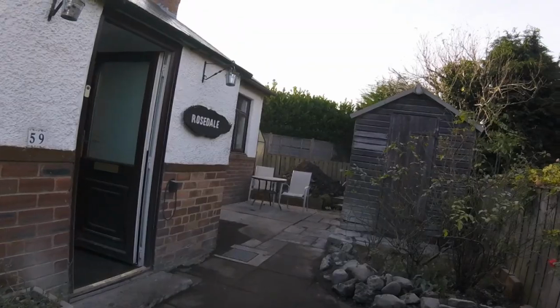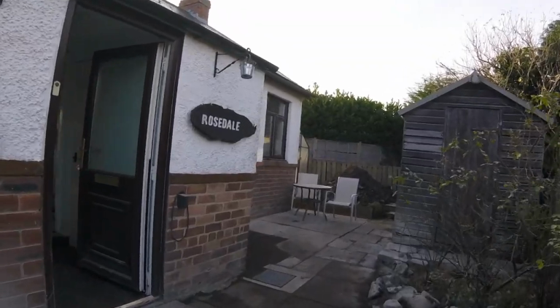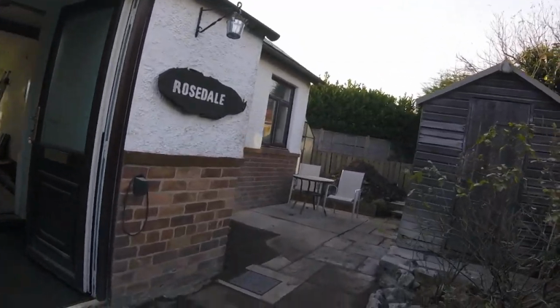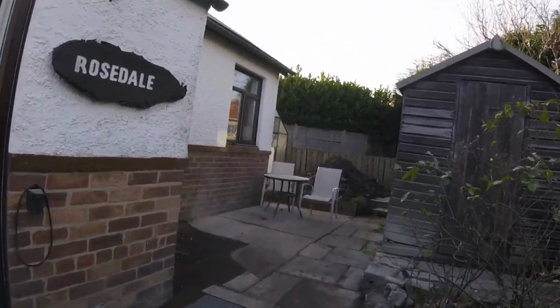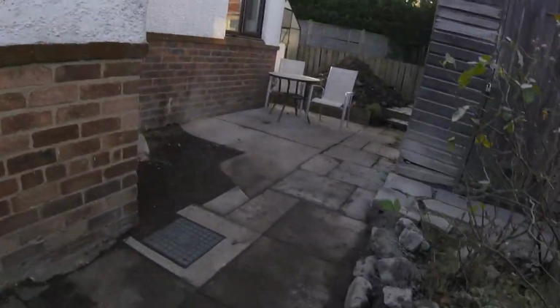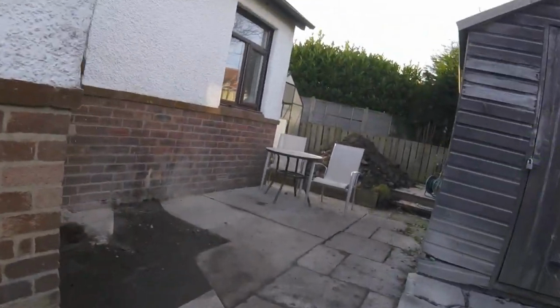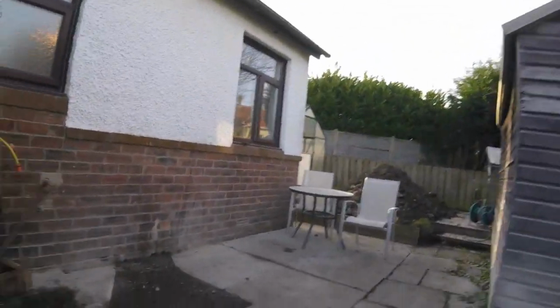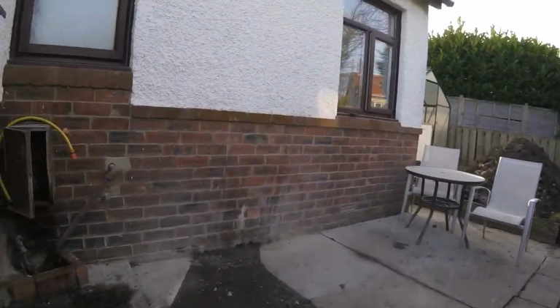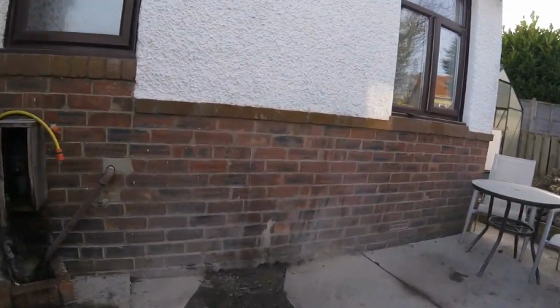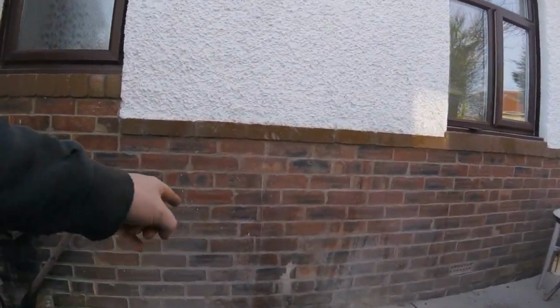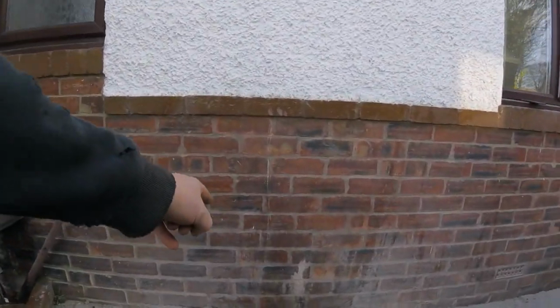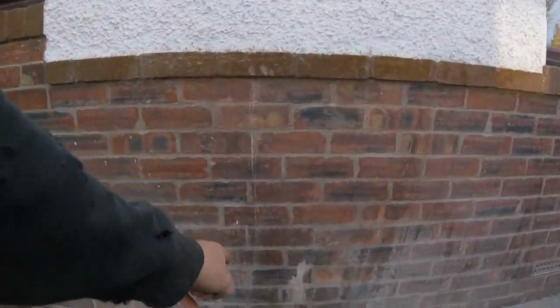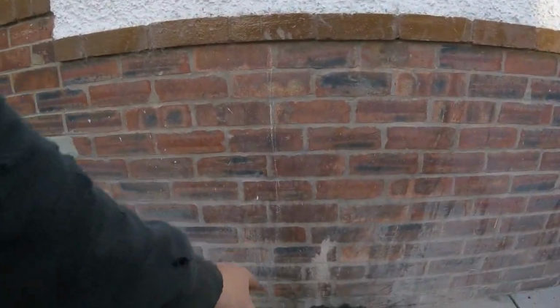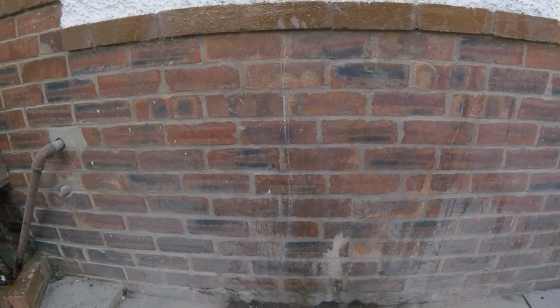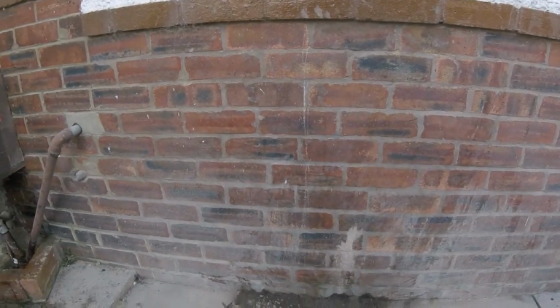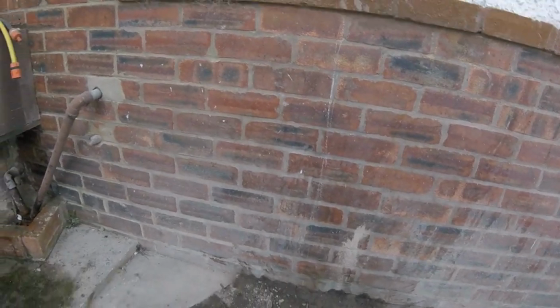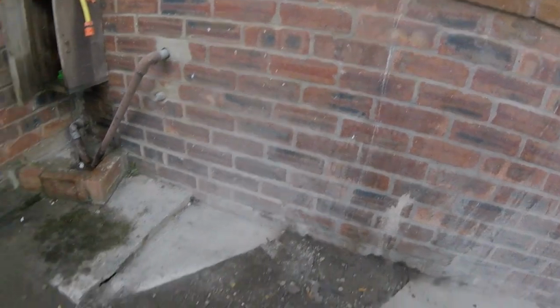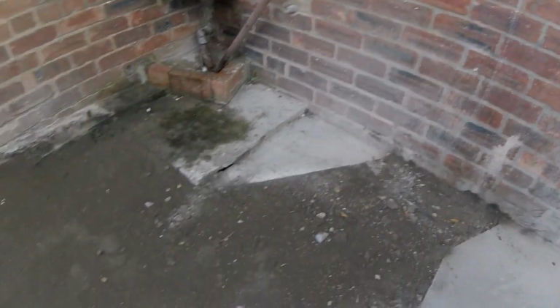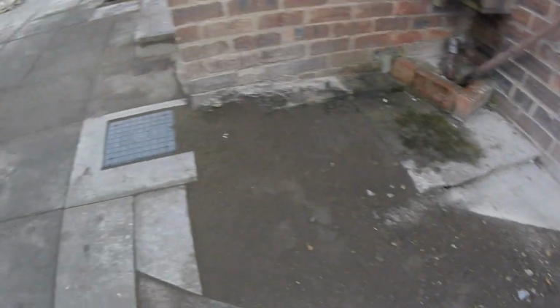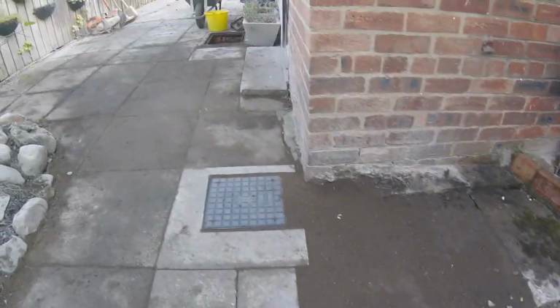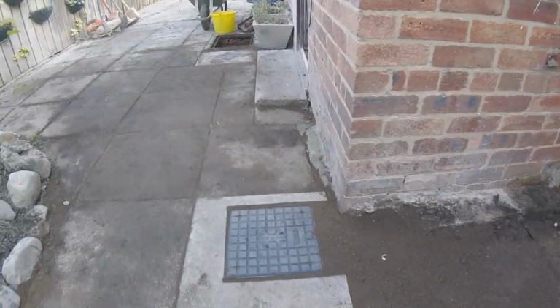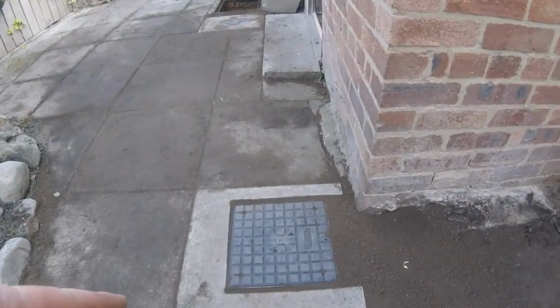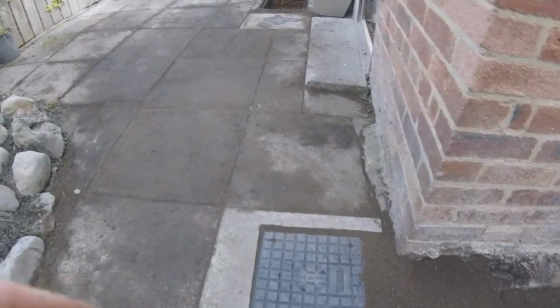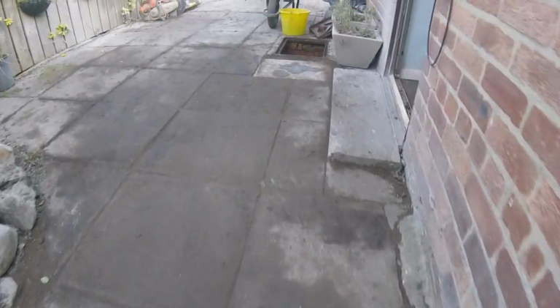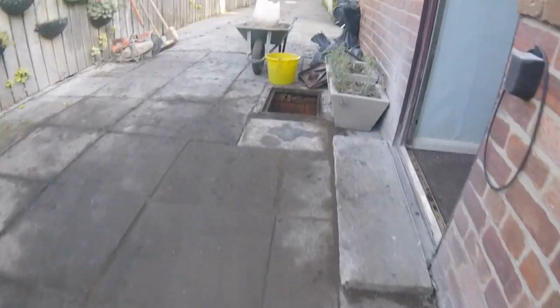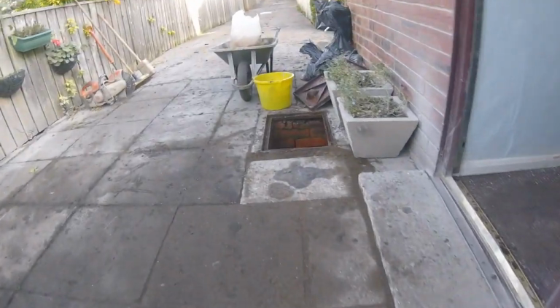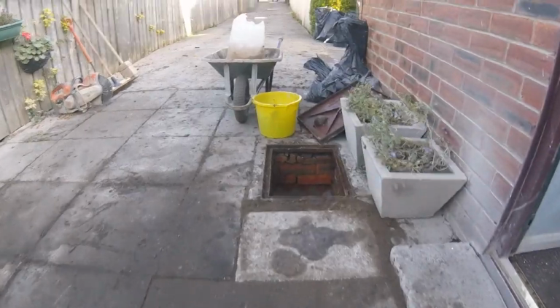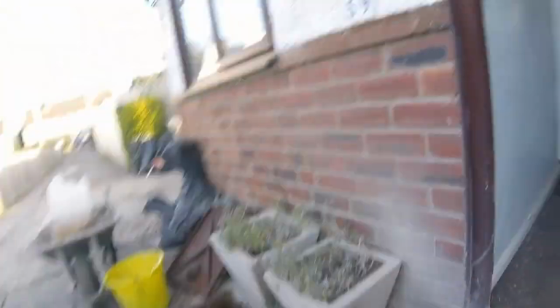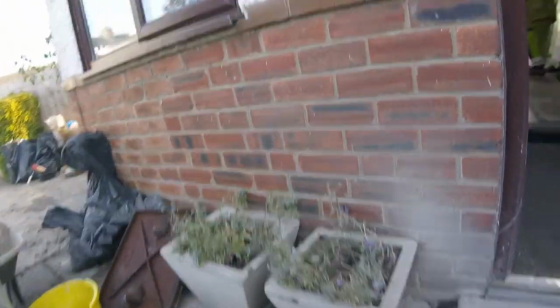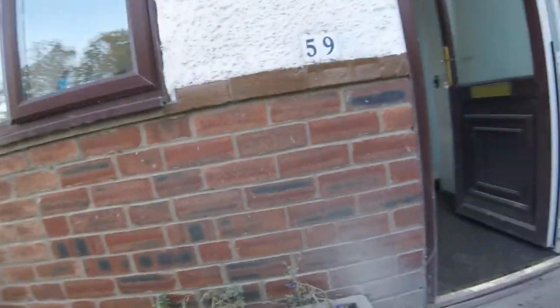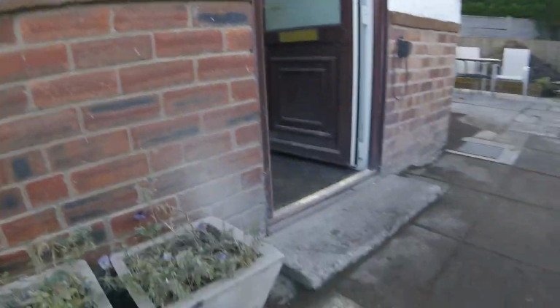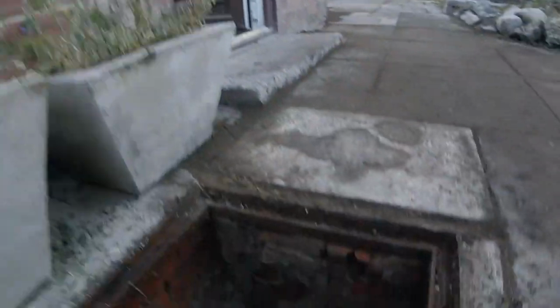As we explained yesterday, I came through the wall with a core drill, laid a new pipe and a new toby into this manhole. I want to rub the manhole up in a minute.